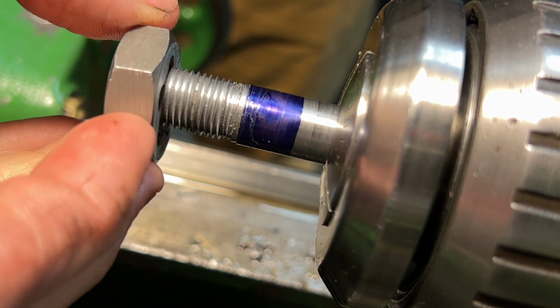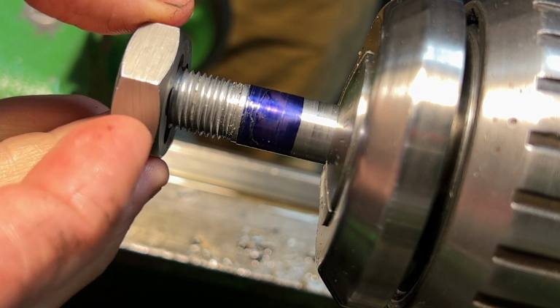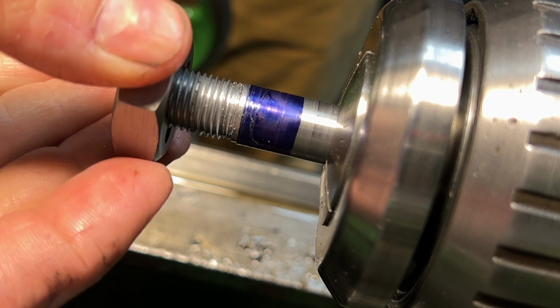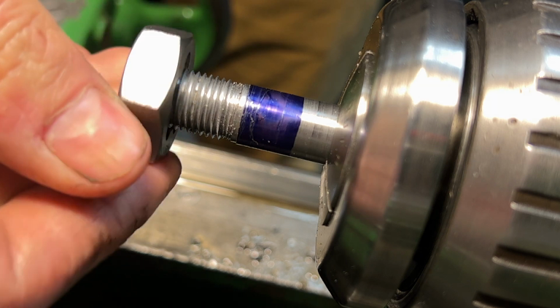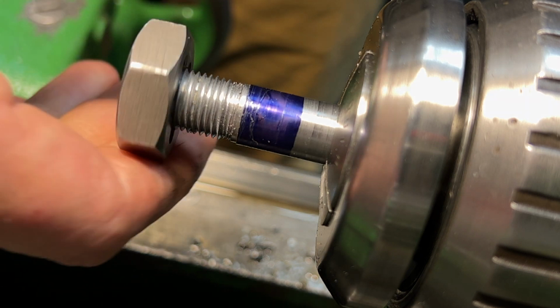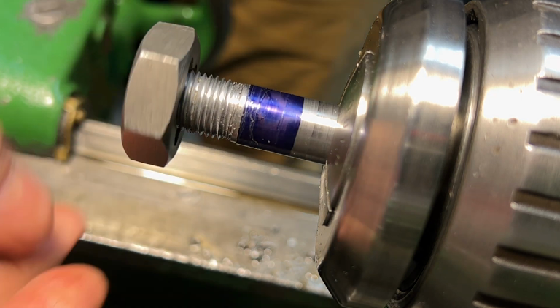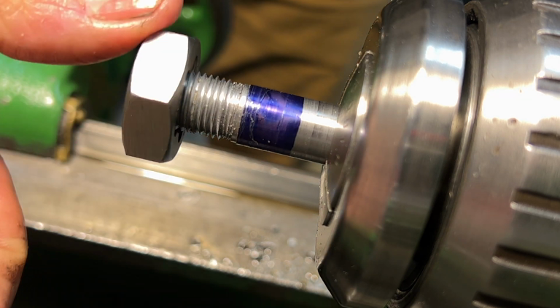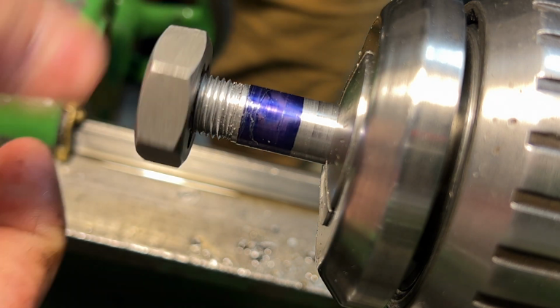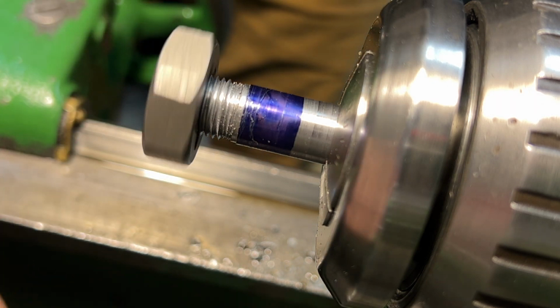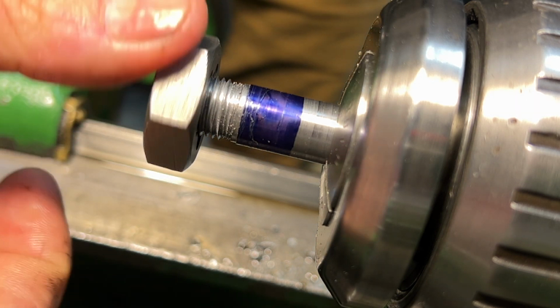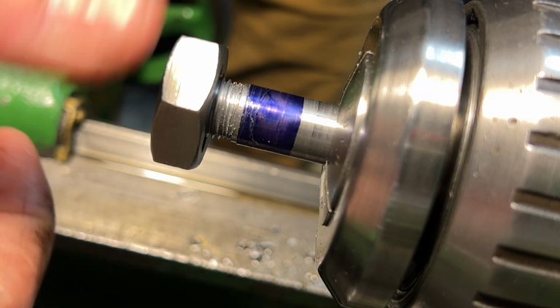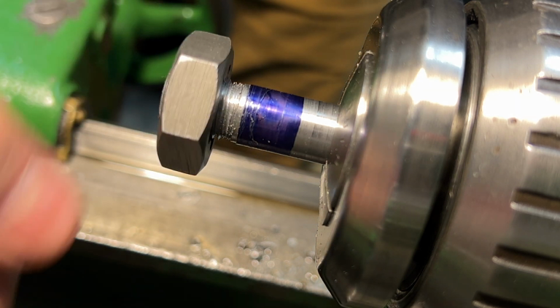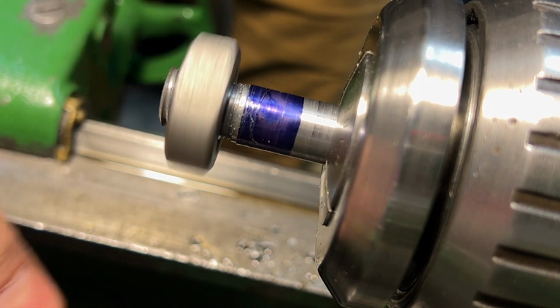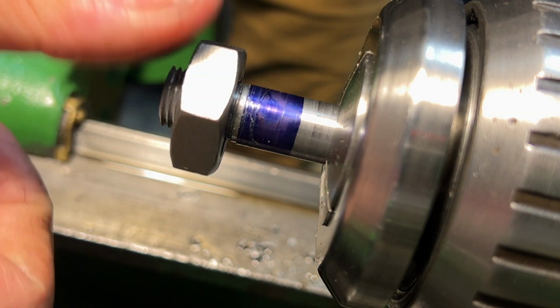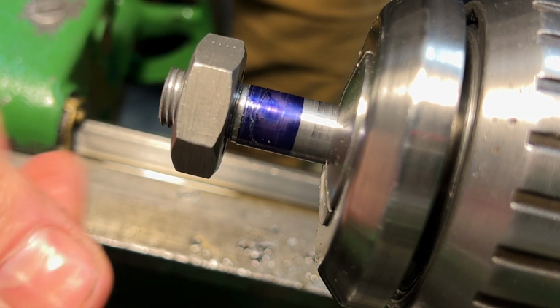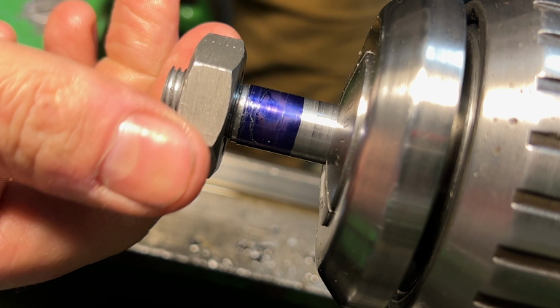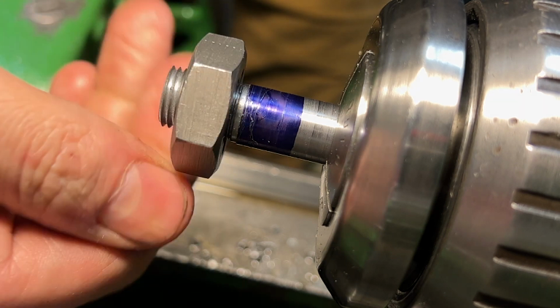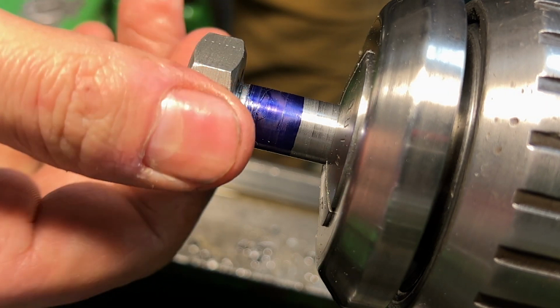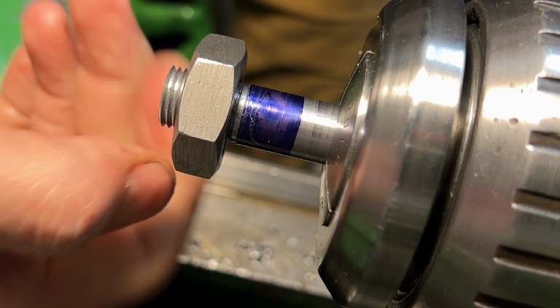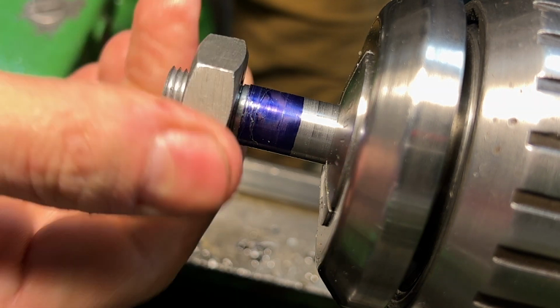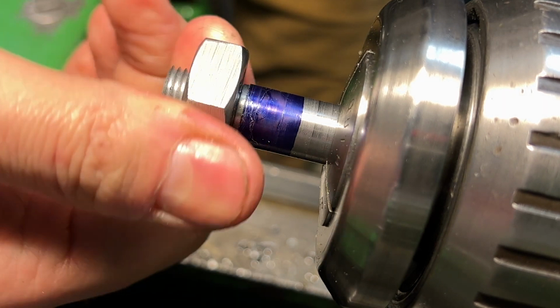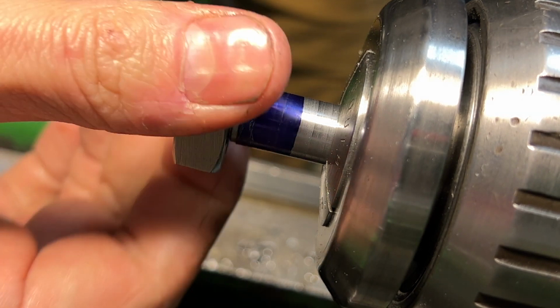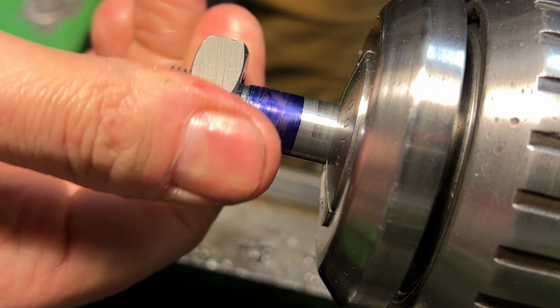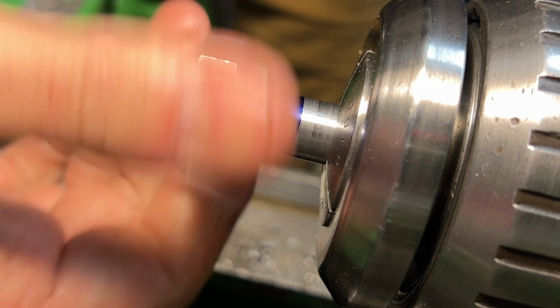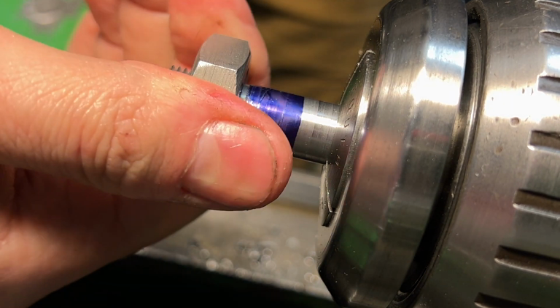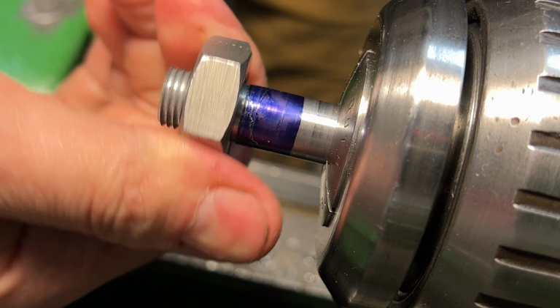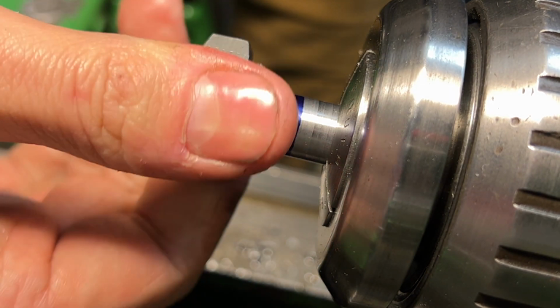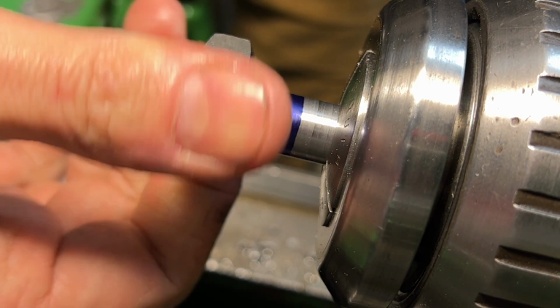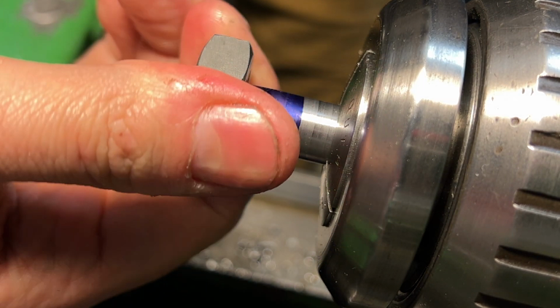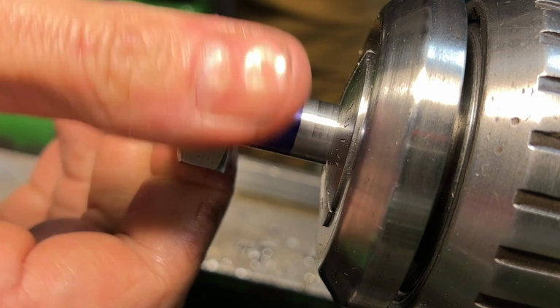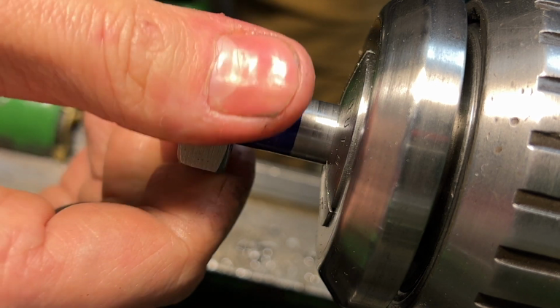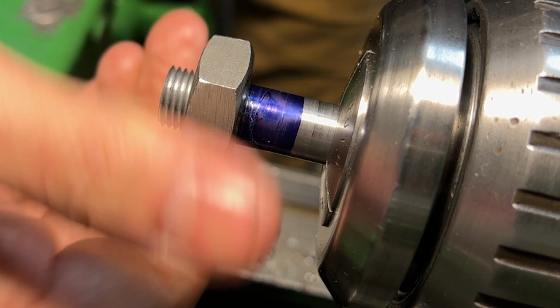Just testing the fit here with a die. I actually cut those threads a little too deep — you can probably tell. But whatever, it's fine — it's just for a couple of lock nuts, so it'll work fine.